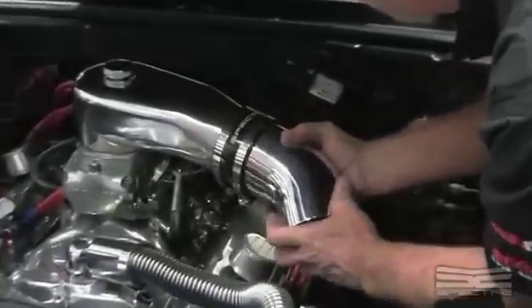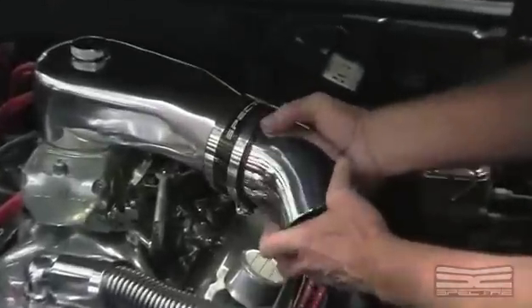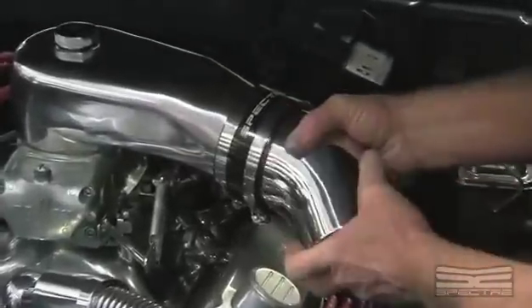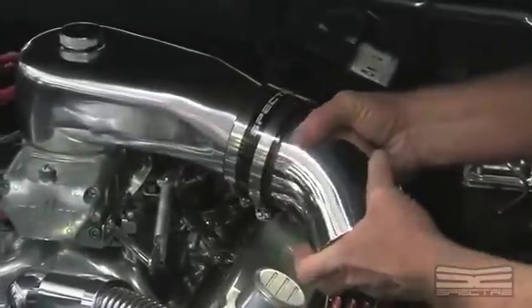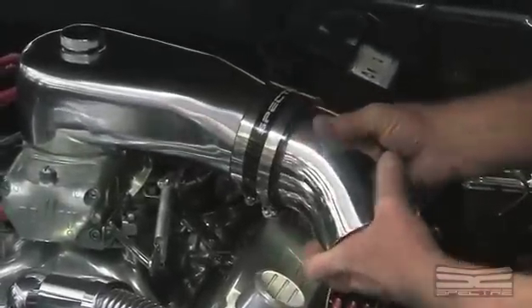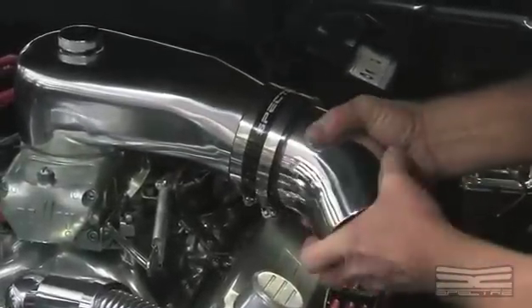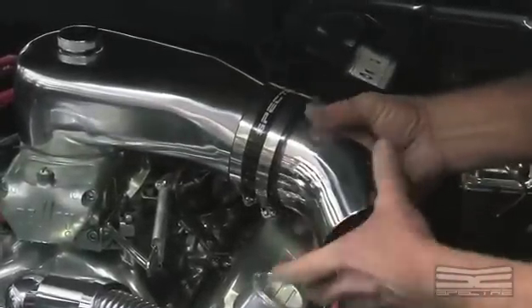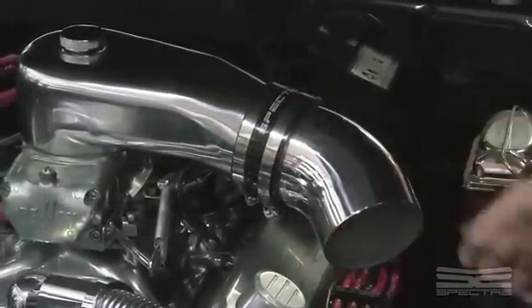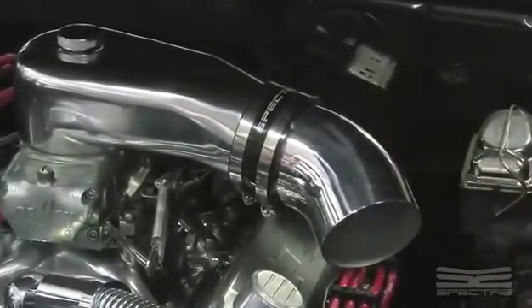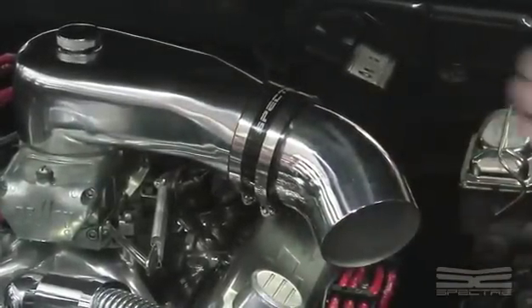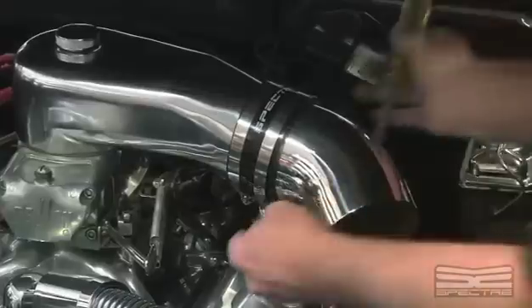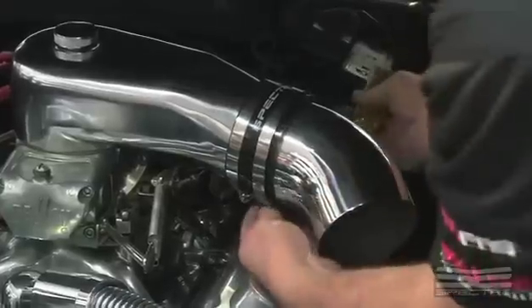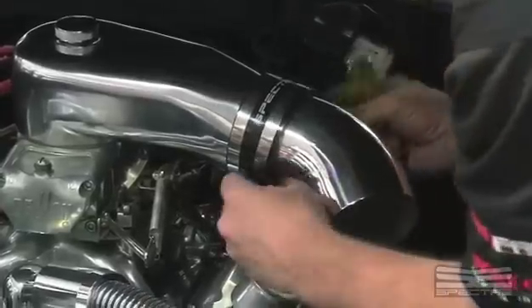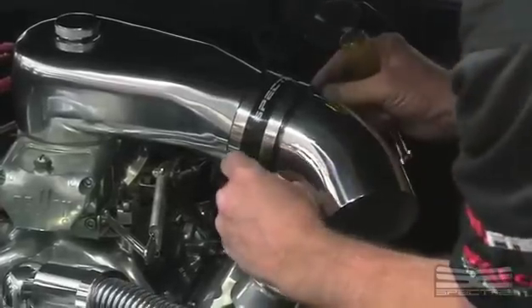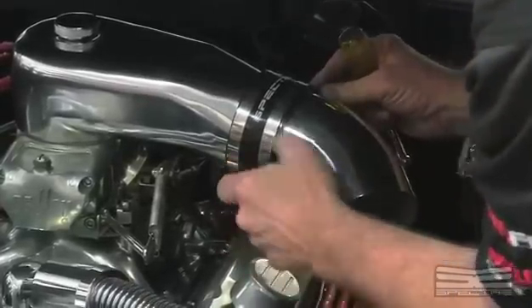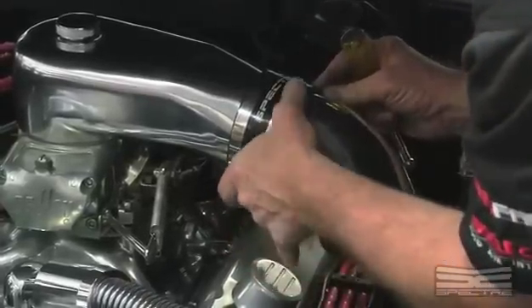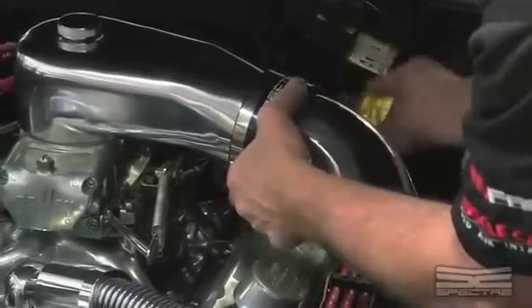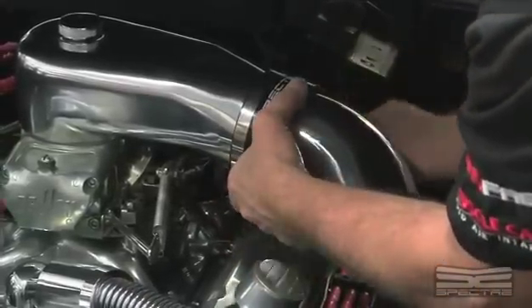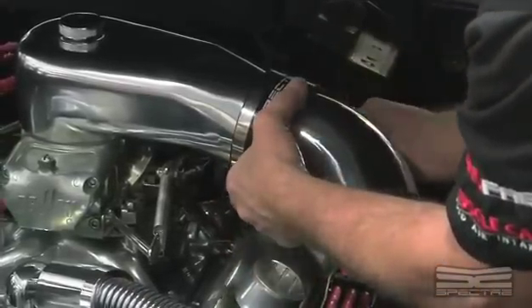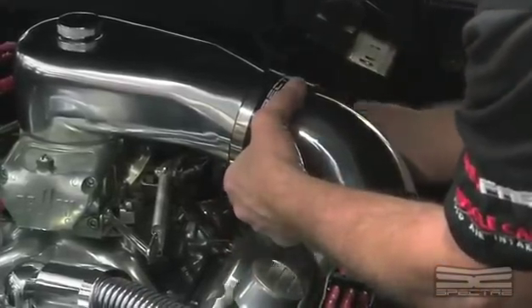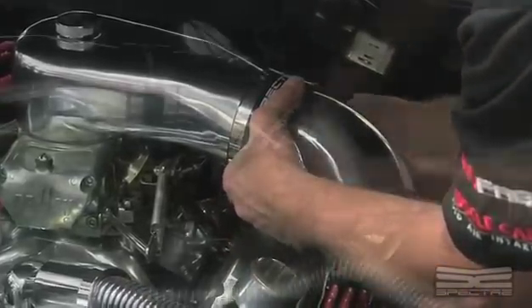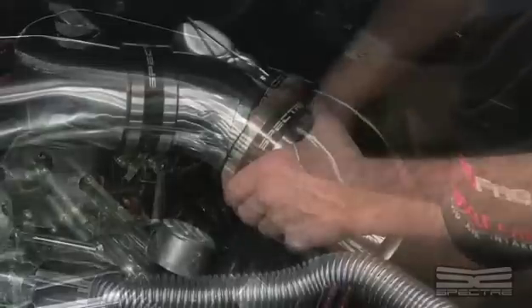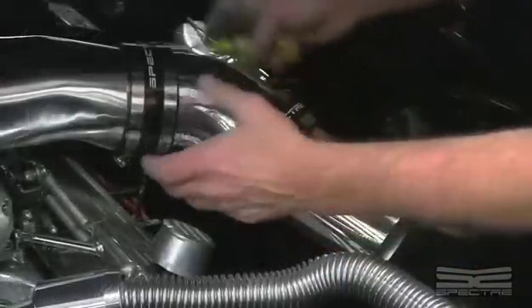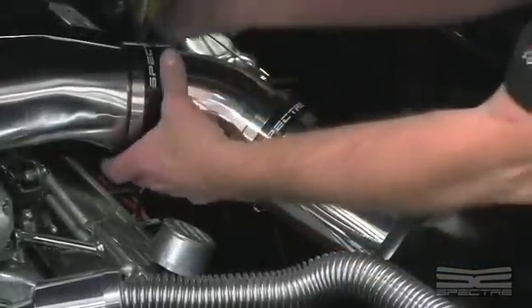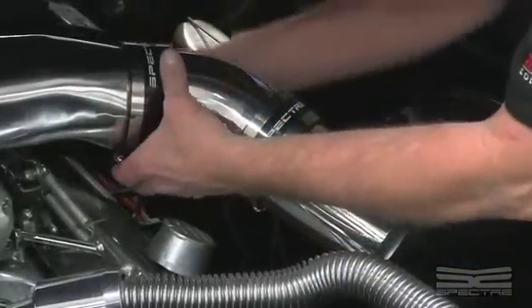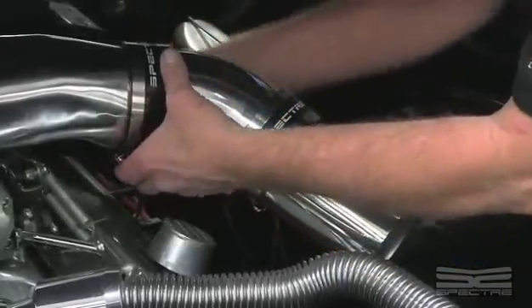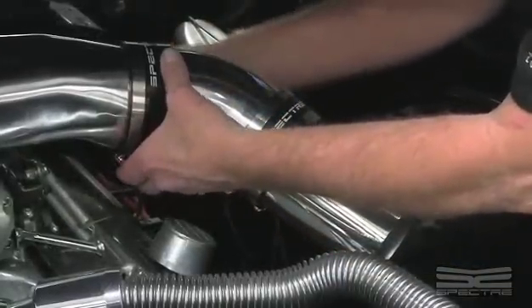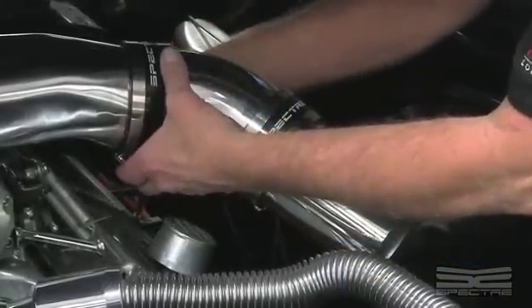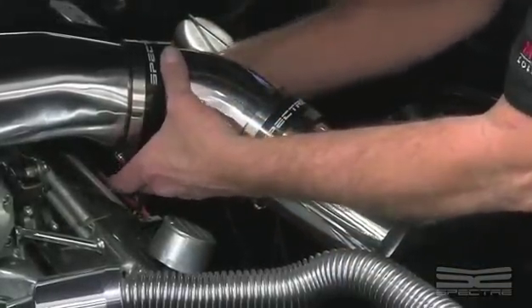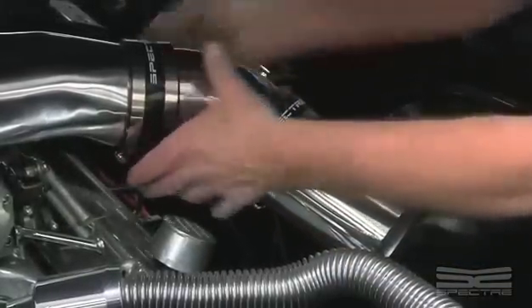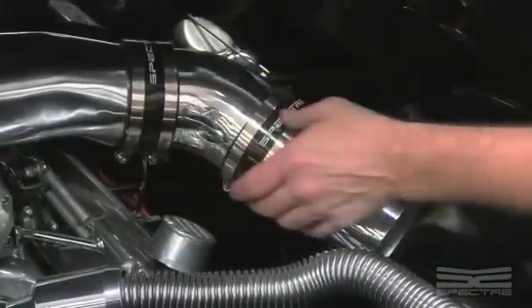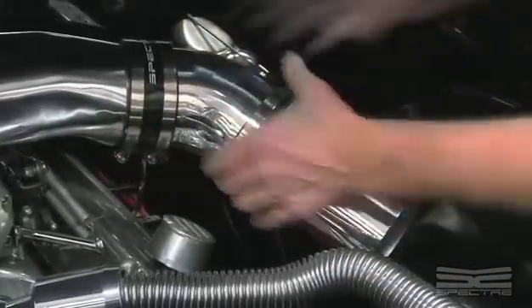When you're putting this together, just snug the clamp a little bit — you don't tighten it up all the way because you're going to want to move it around to get whatever clearance you want. Right now we're going to point it down just a little too much, so we're going to rotate it.